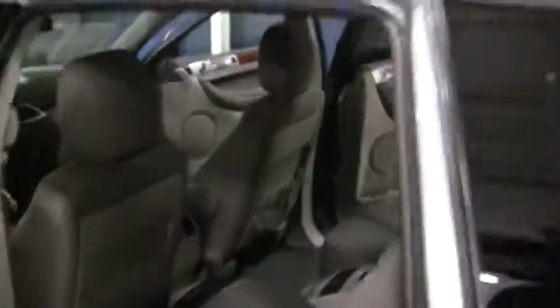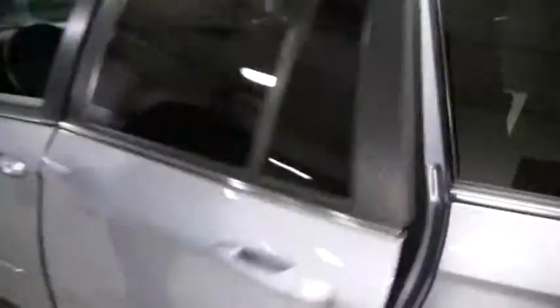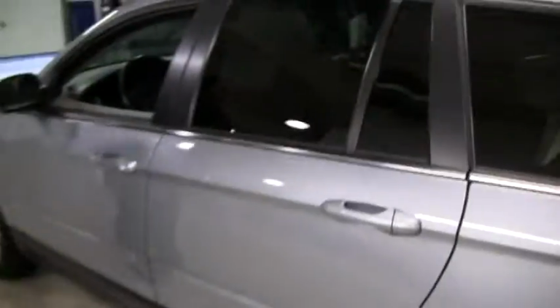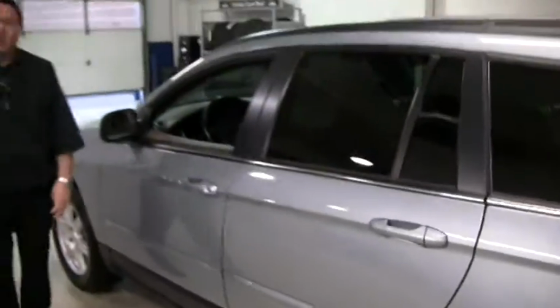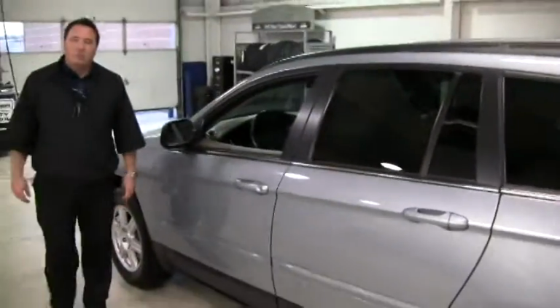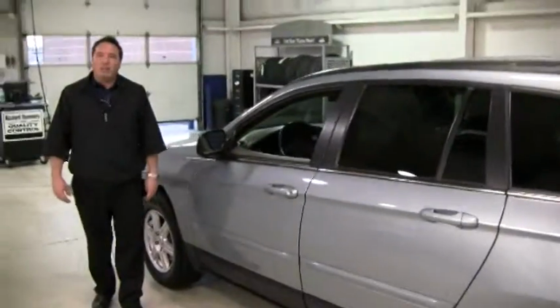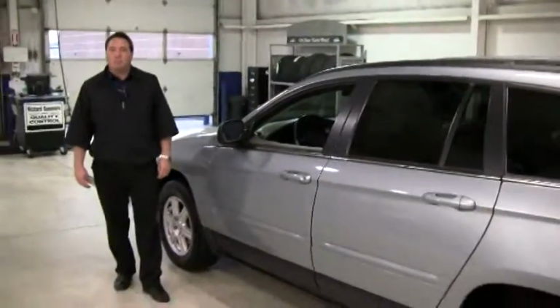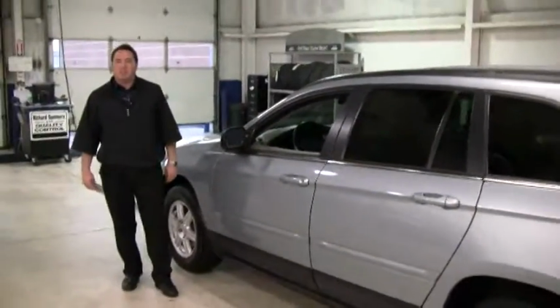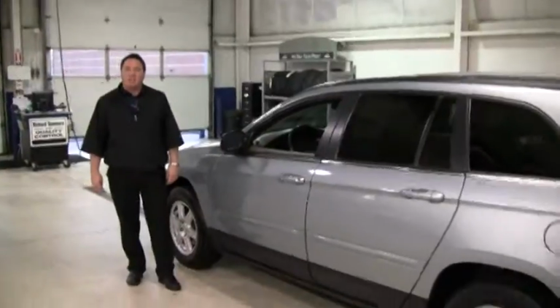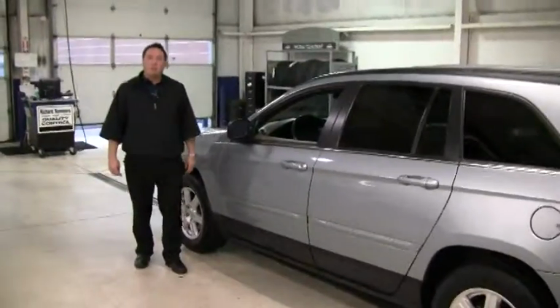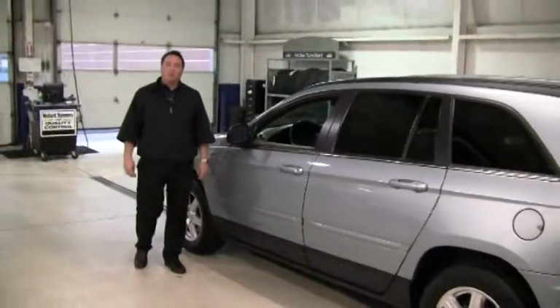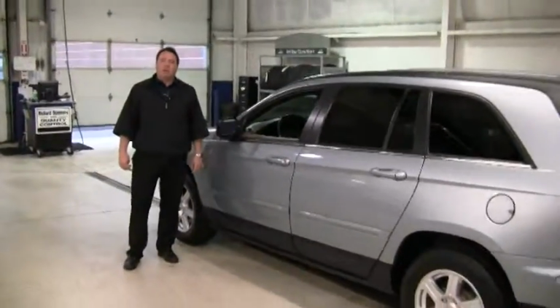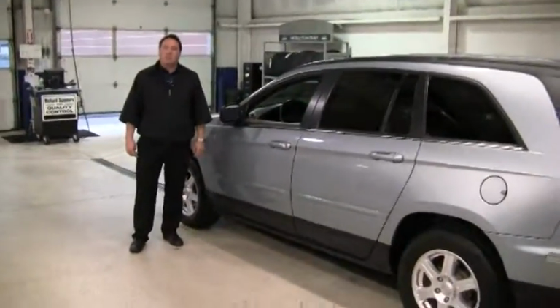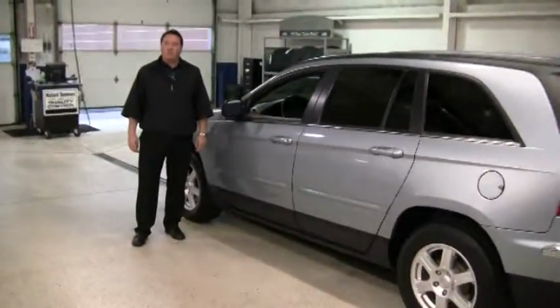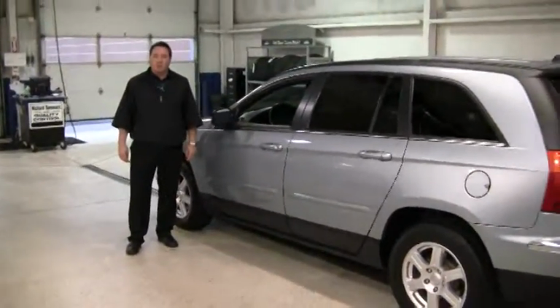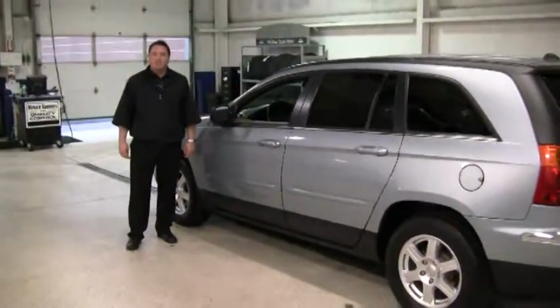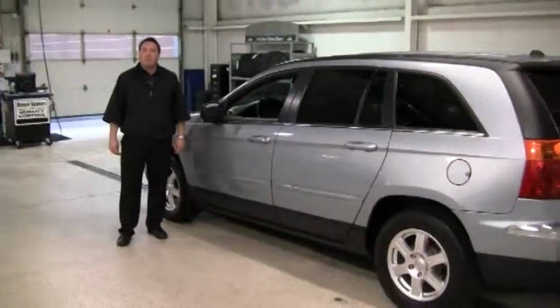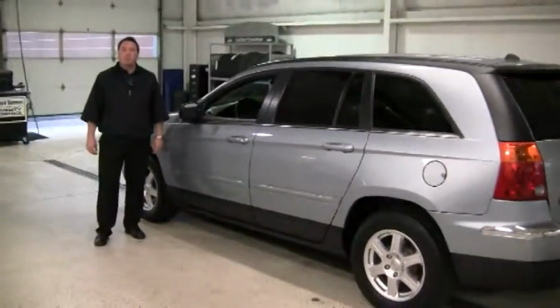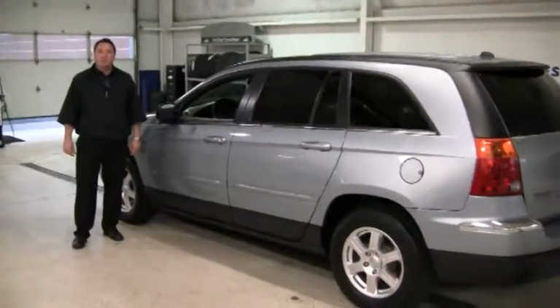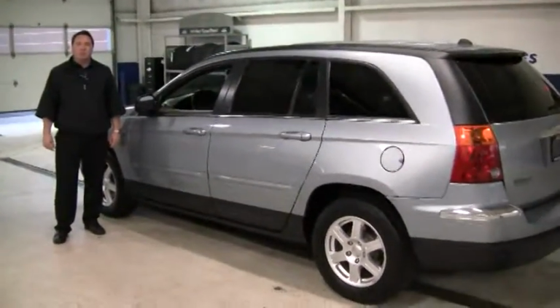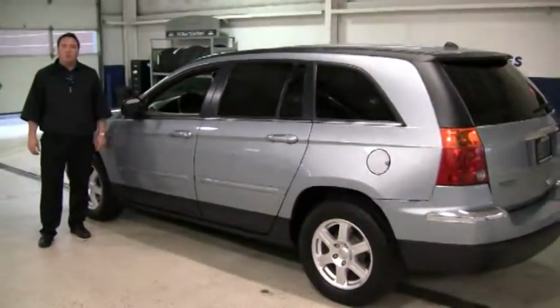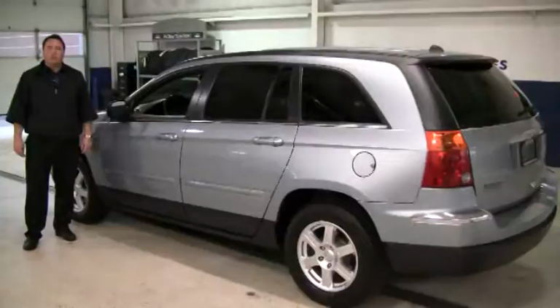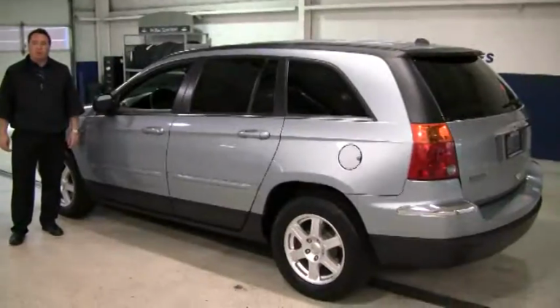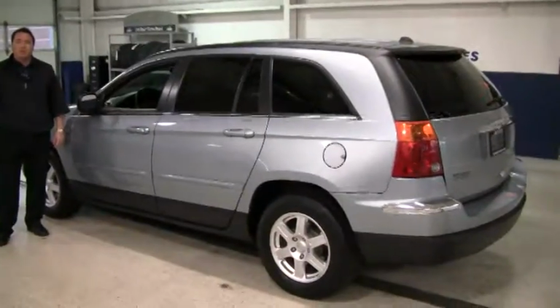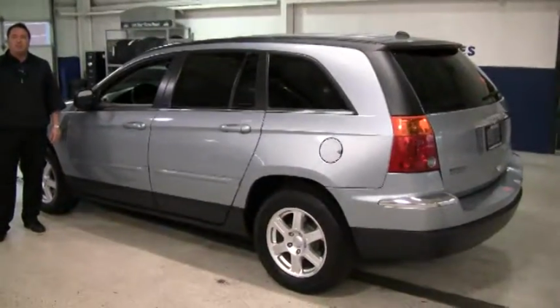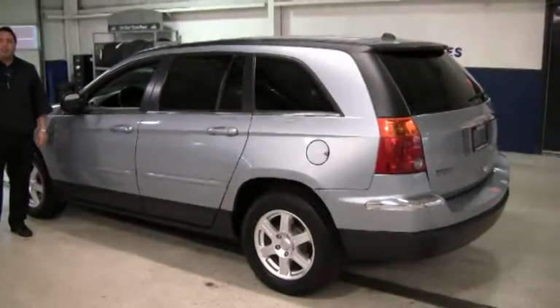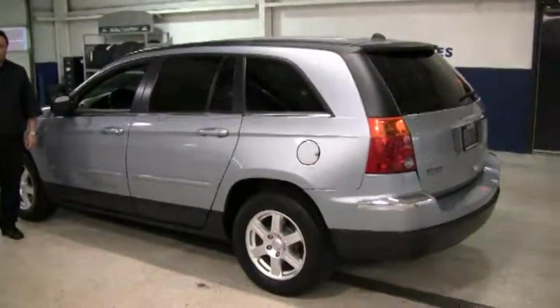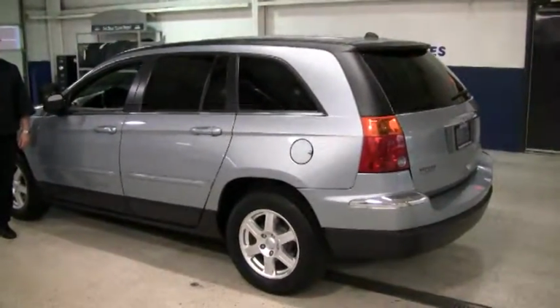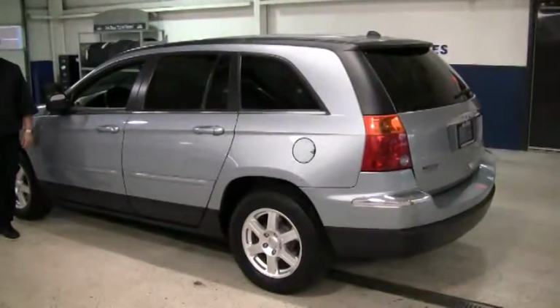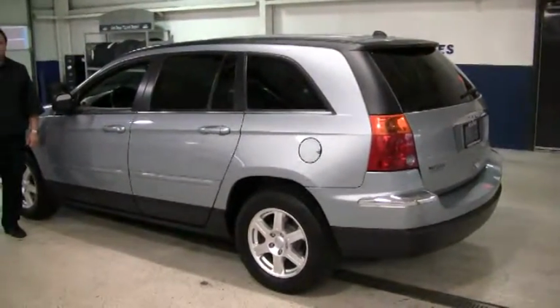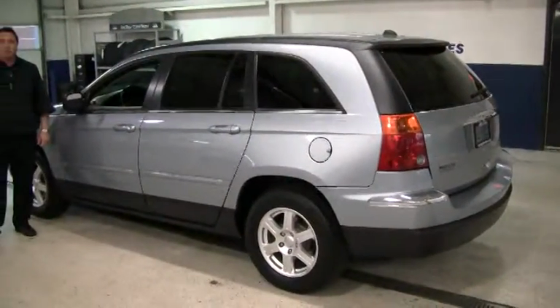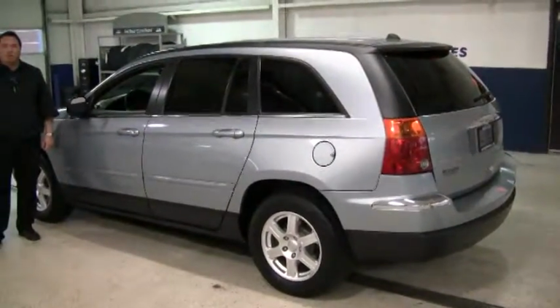I hope this video walk around has shown you how nice this Pacifica is, and I want to personally invite you to come down and take a look at it. If you'd like to see any of the other new or pre-owned inventory, please find us at westgateauto.com, where it pays to do your homework.